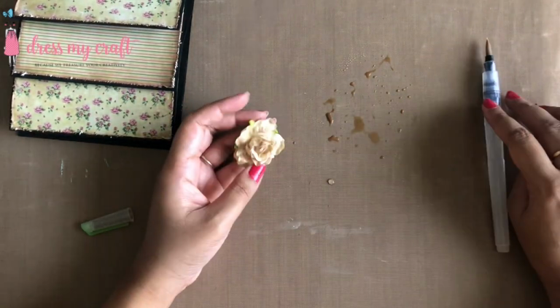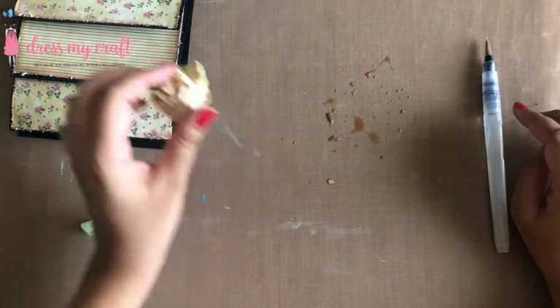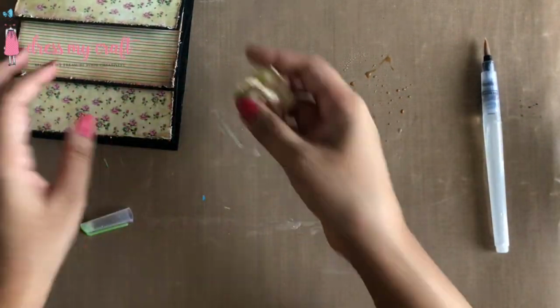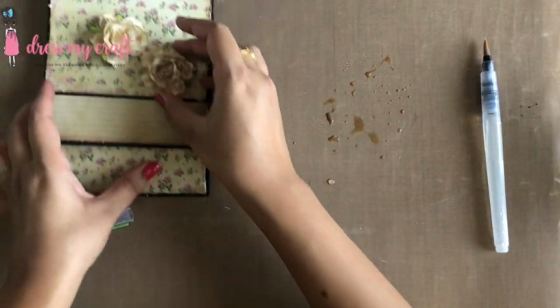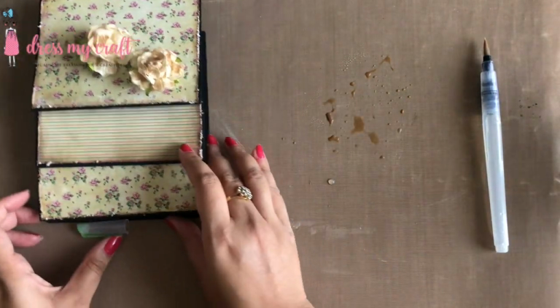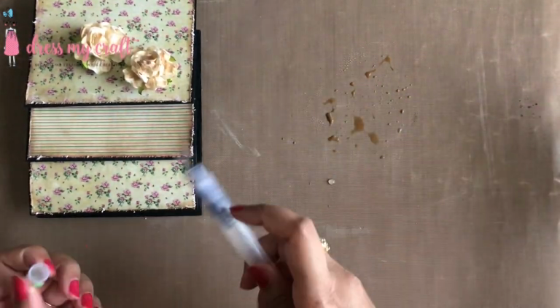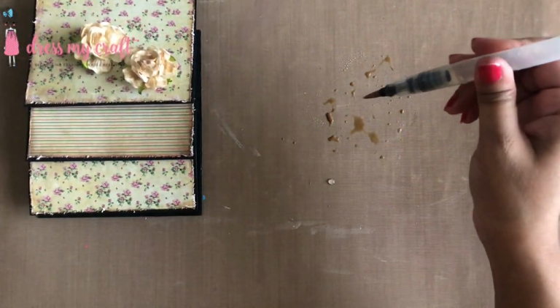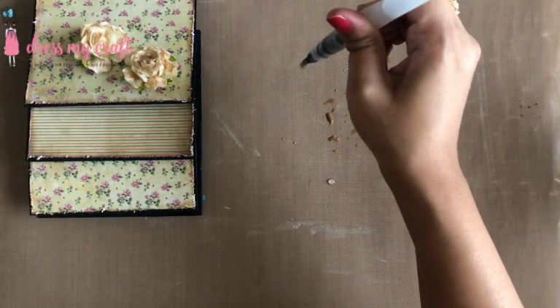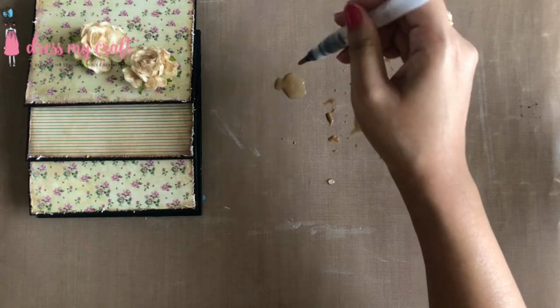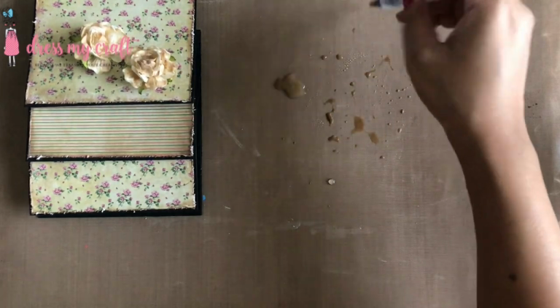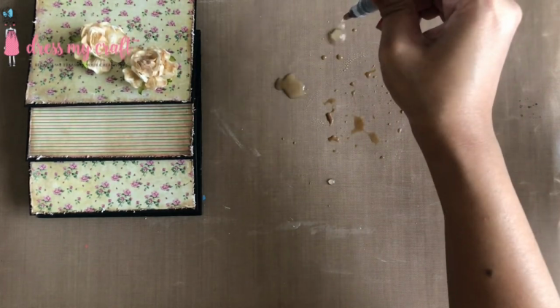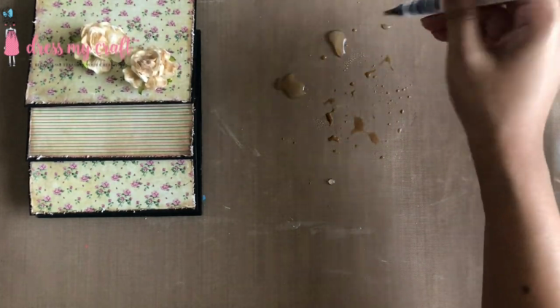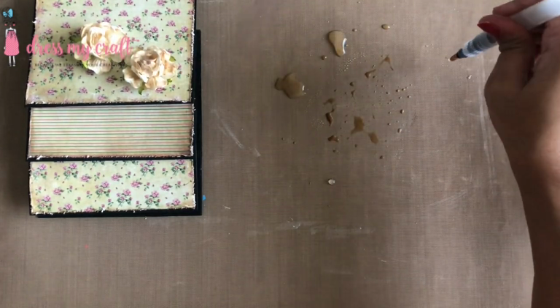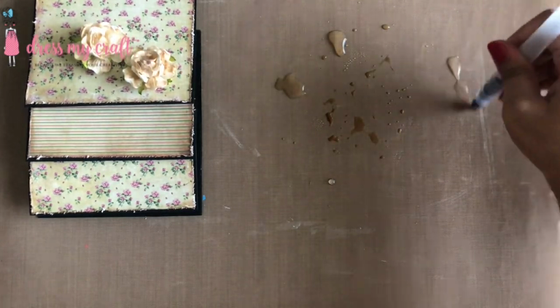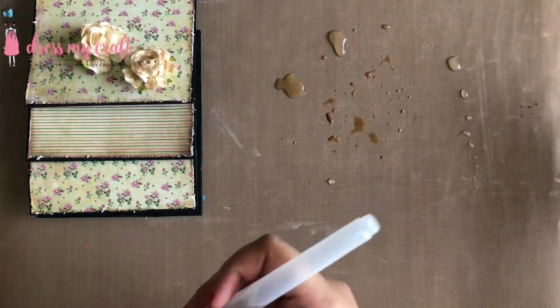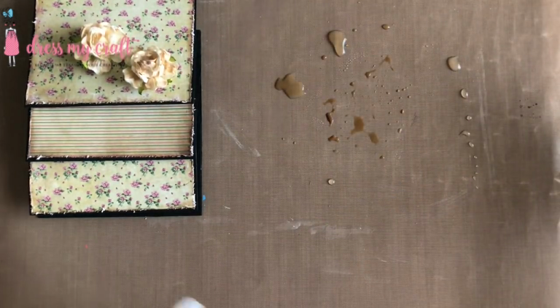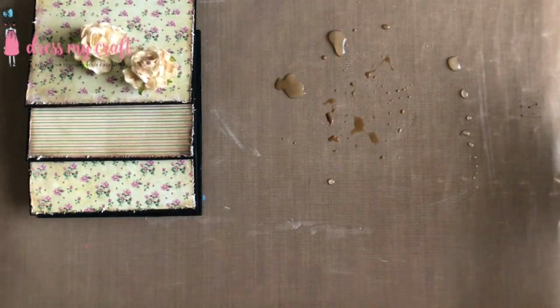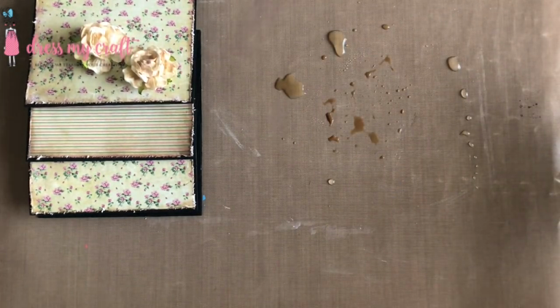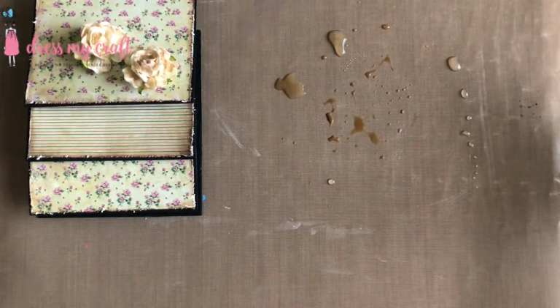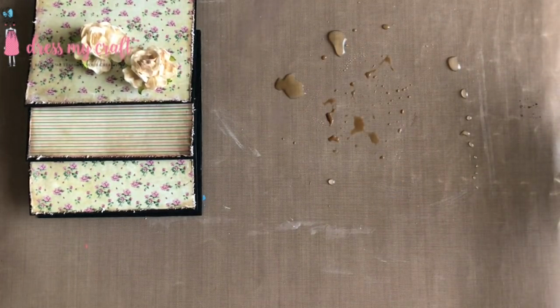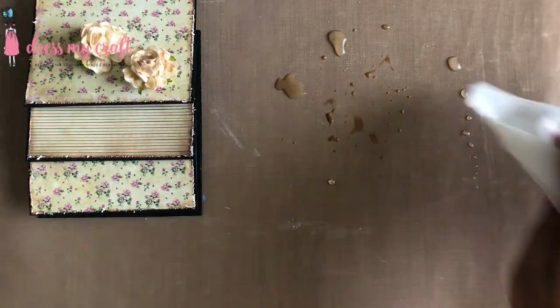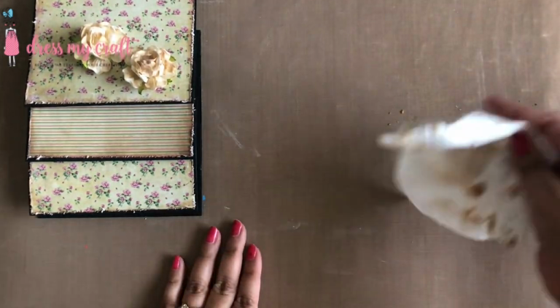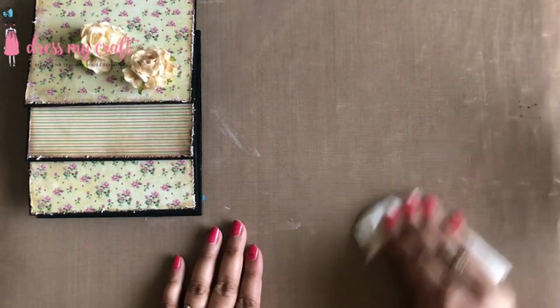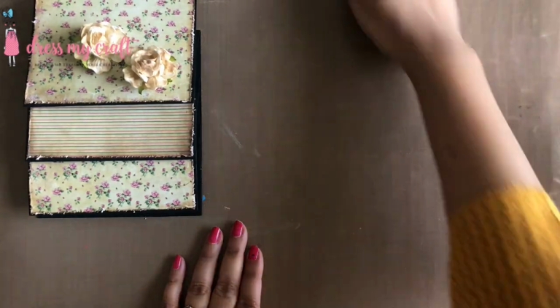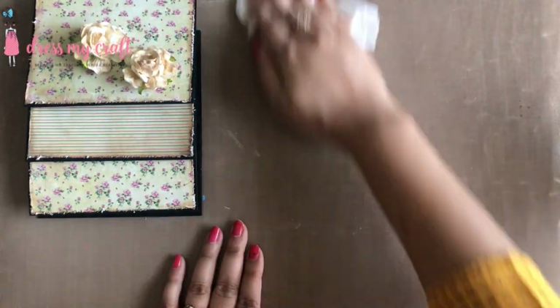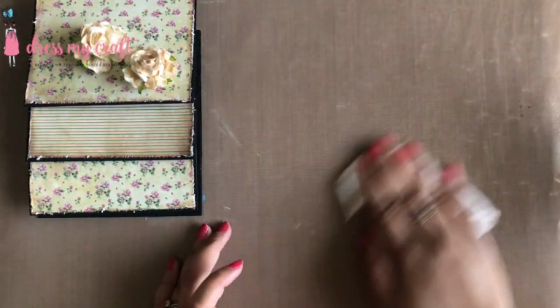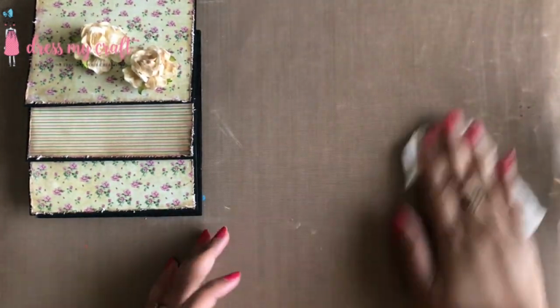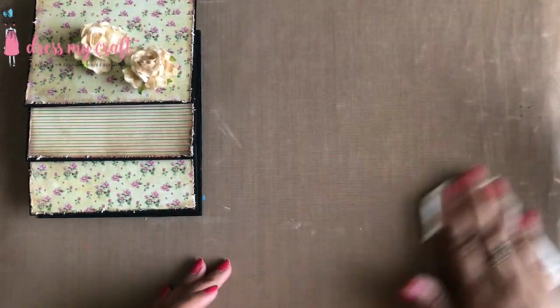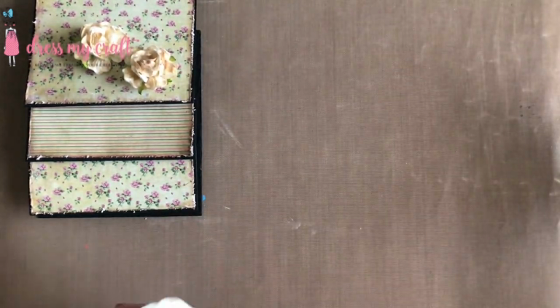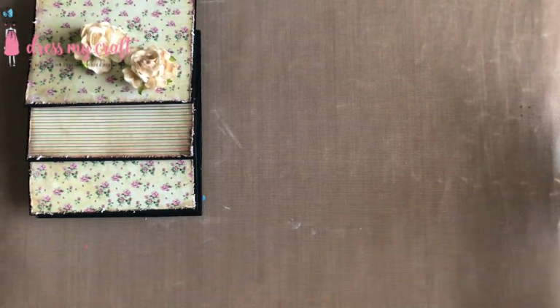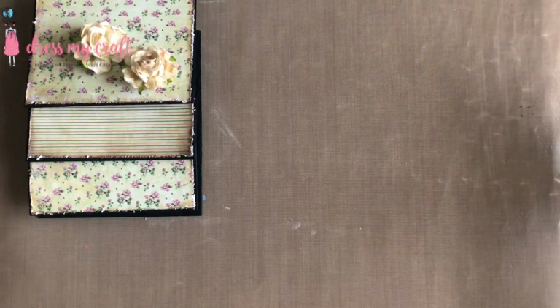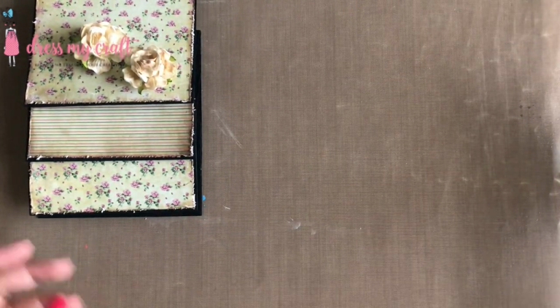The Dress My Craft non-stick craft mat comes in two variations — thin and thick — and is very easy to clean. This mat is a must for every crafter.